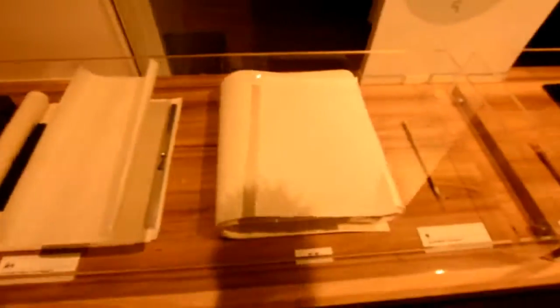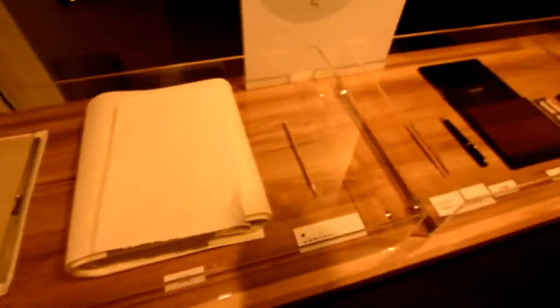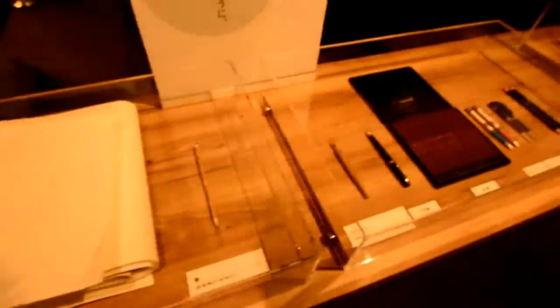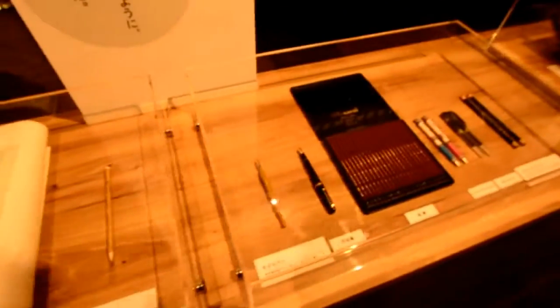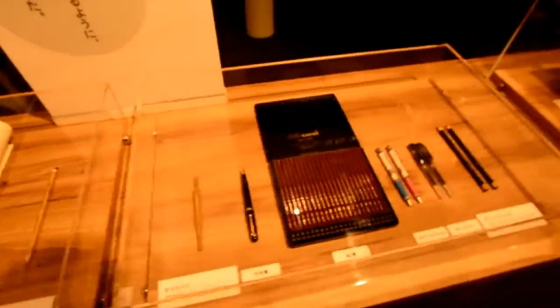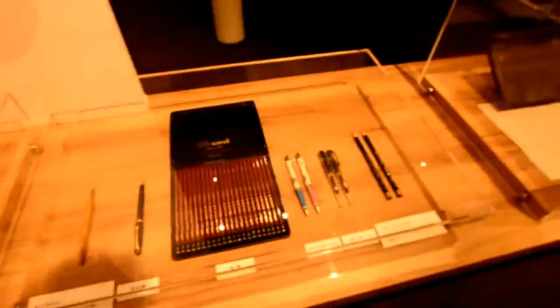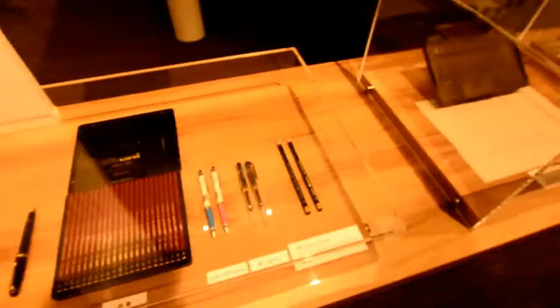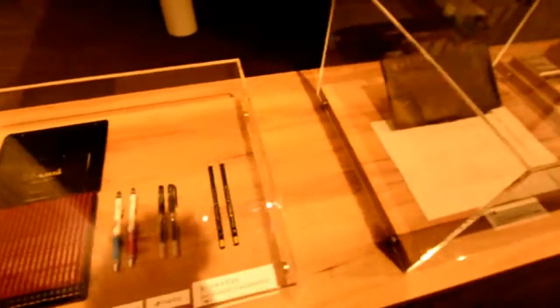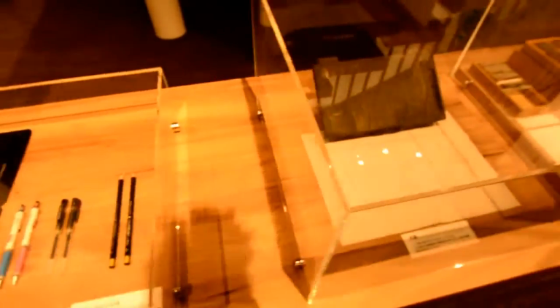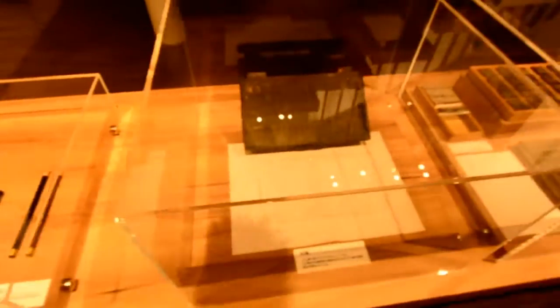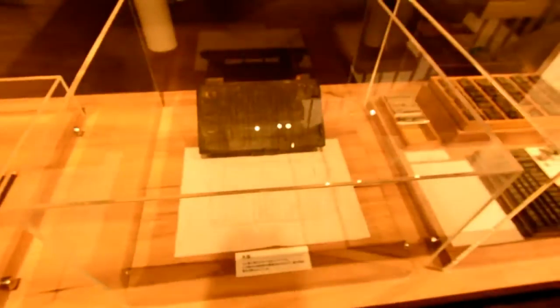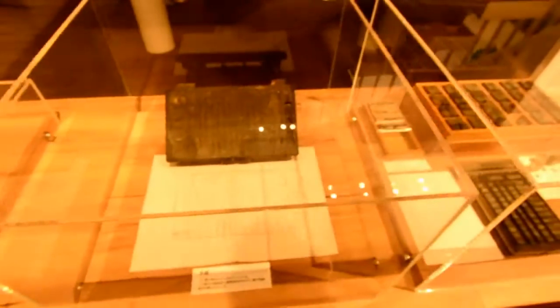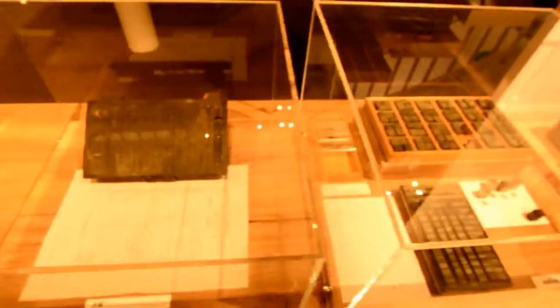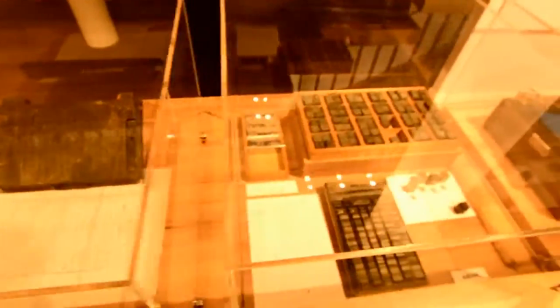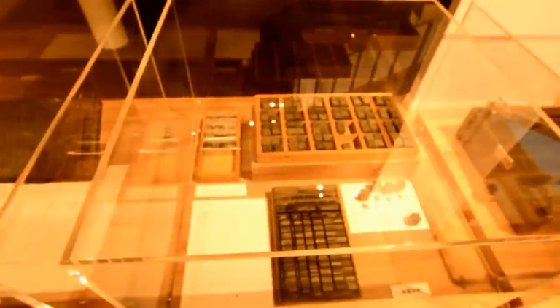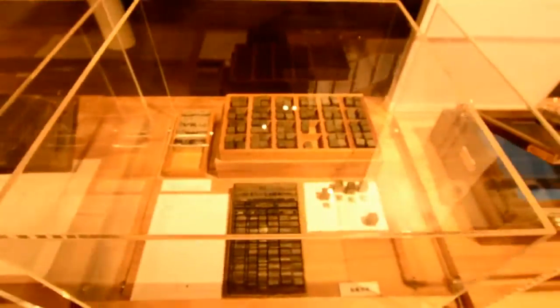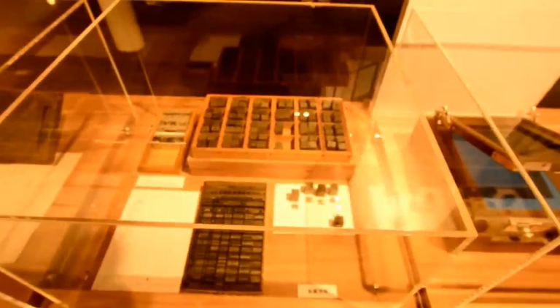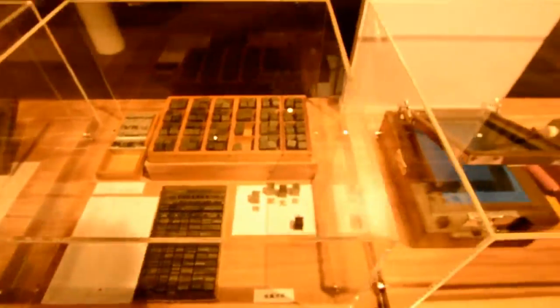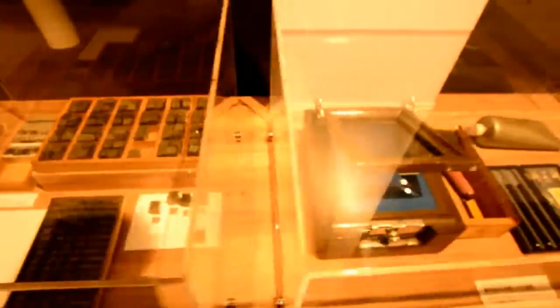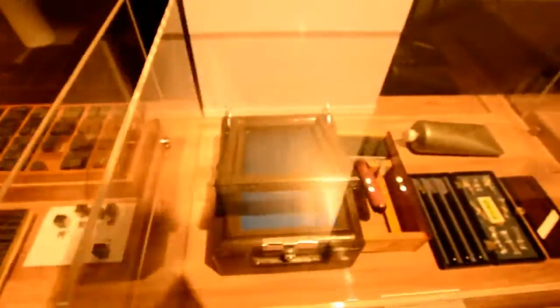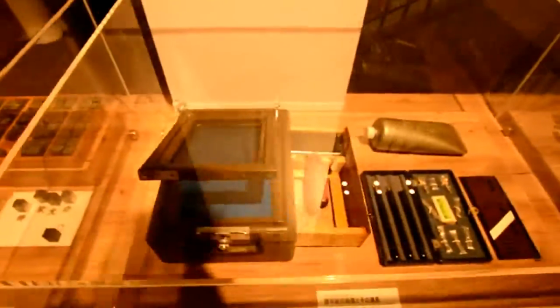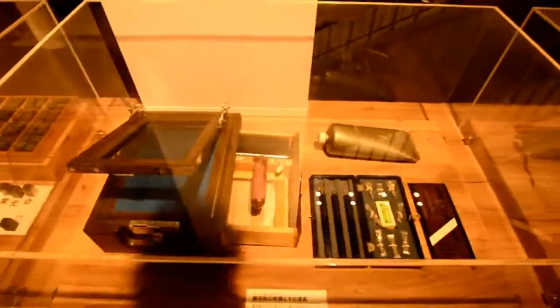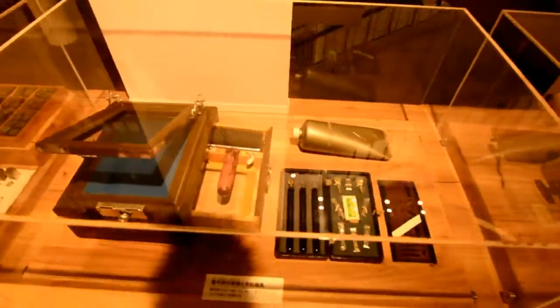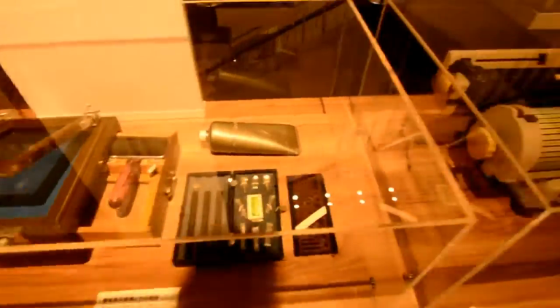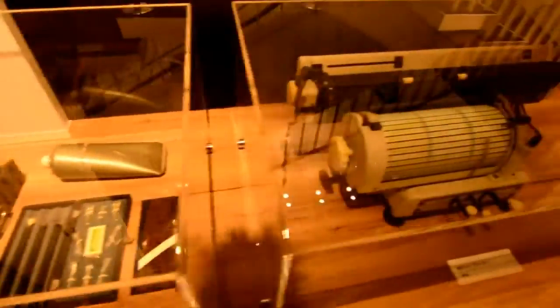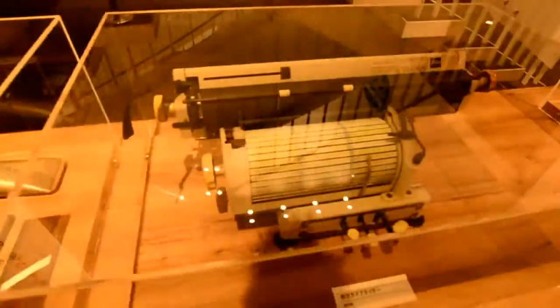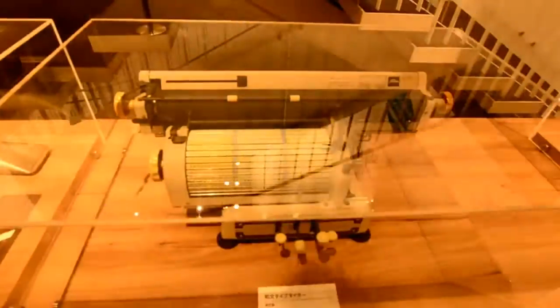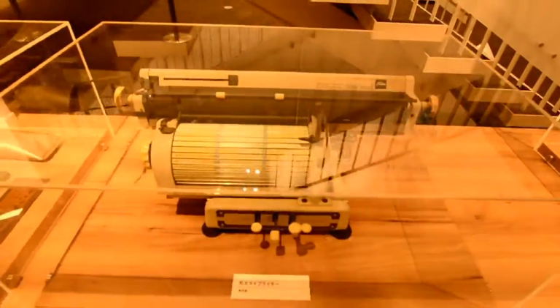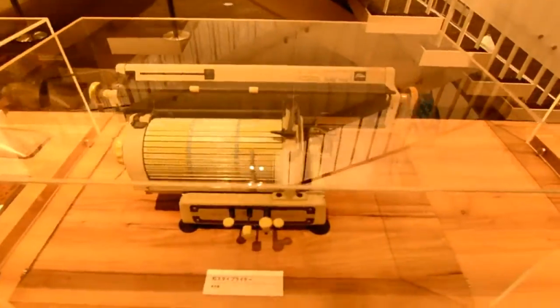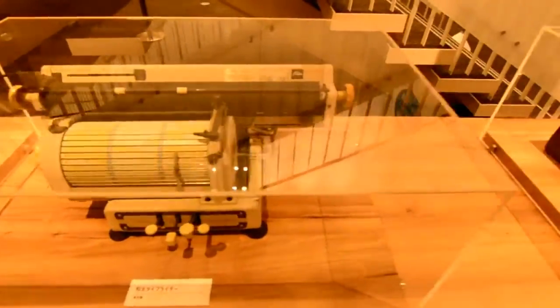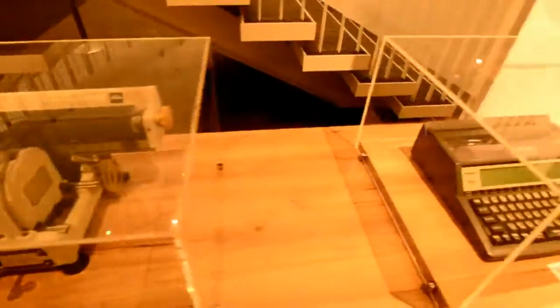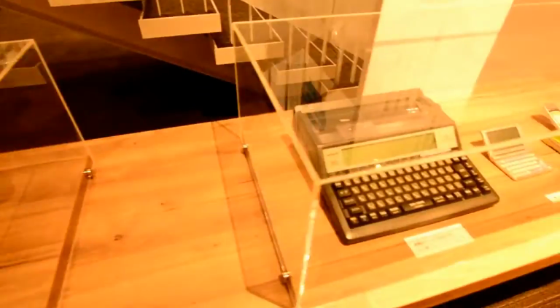On show in the museum, they have different types of writing materials, from typewriters and calligraphy brushes, all the way to smartphones that are used nowadays.